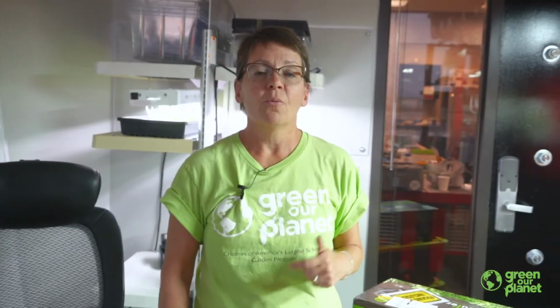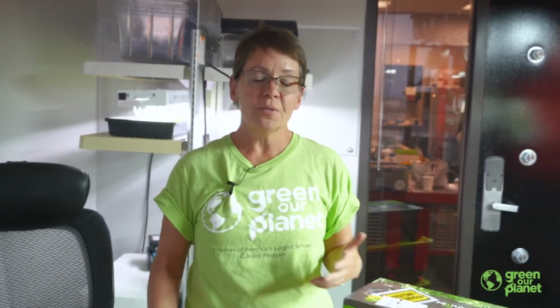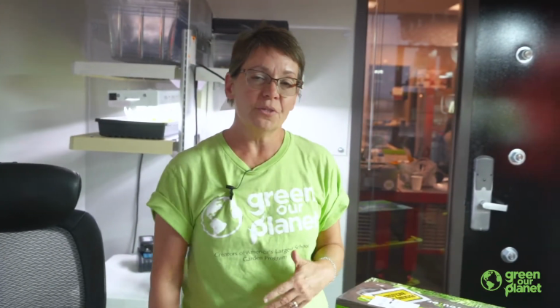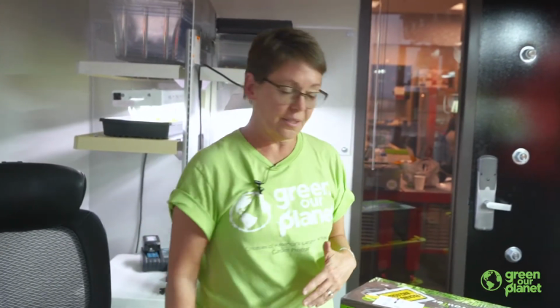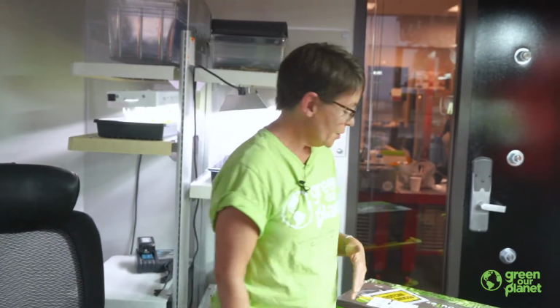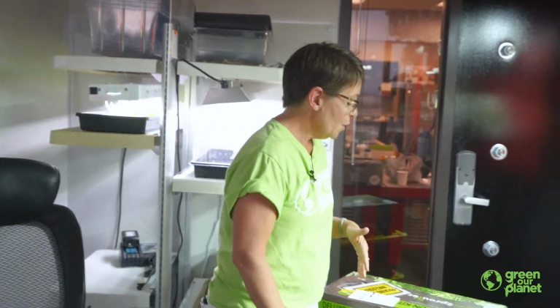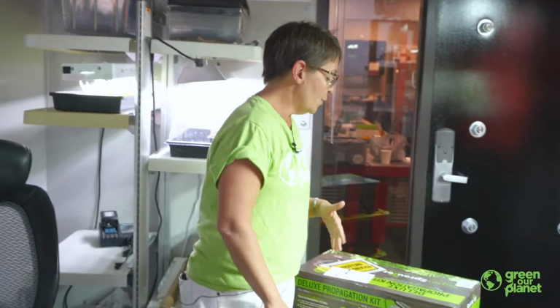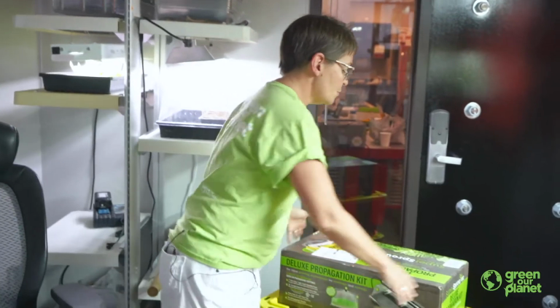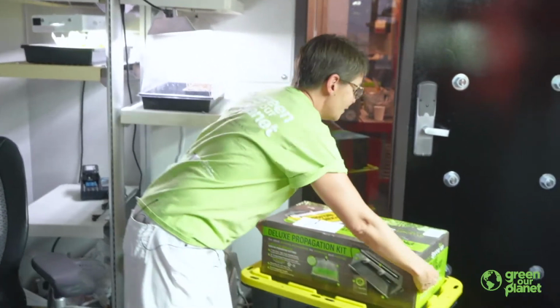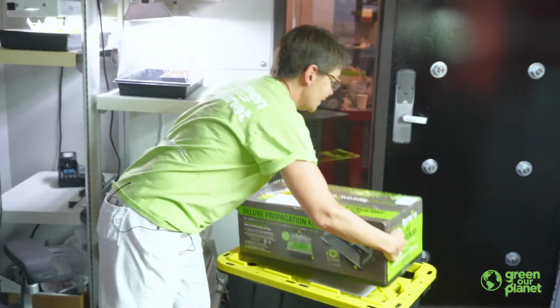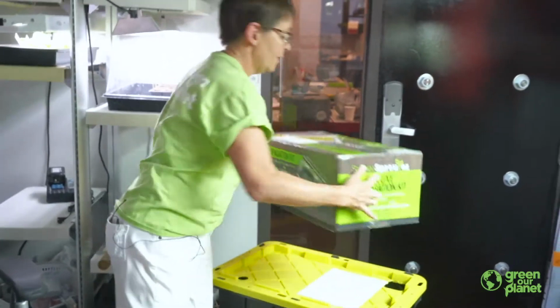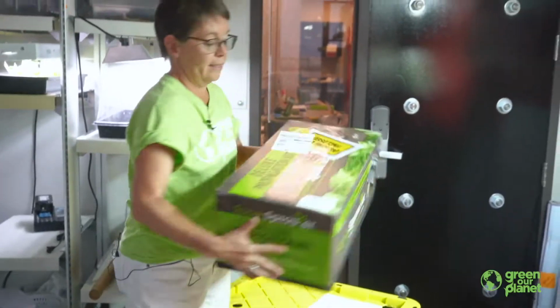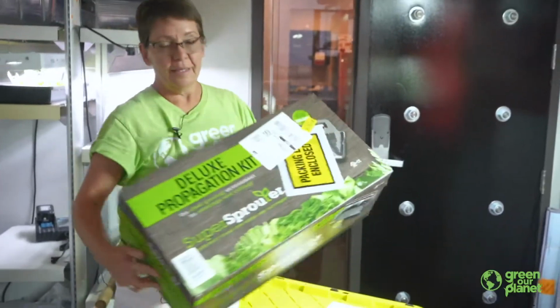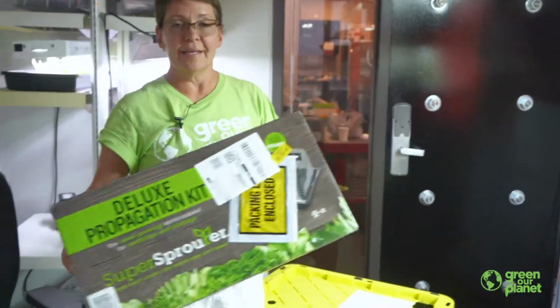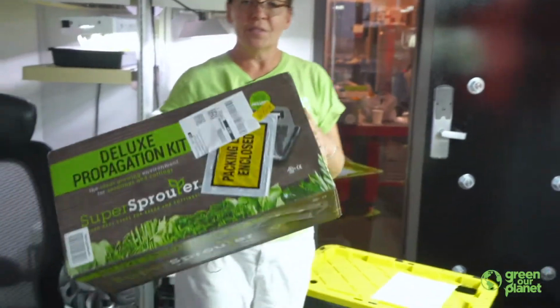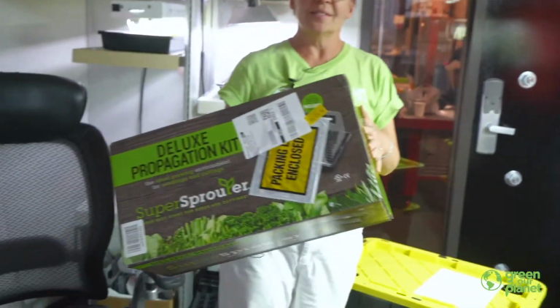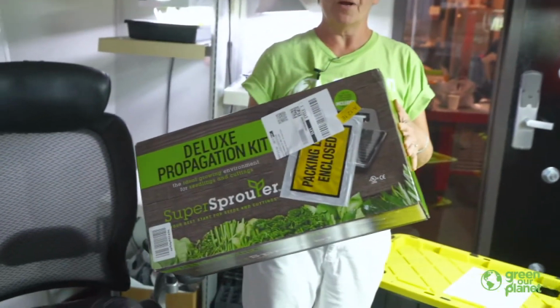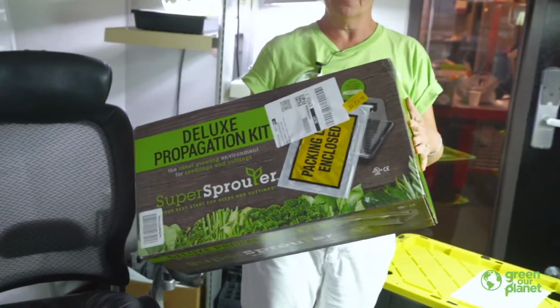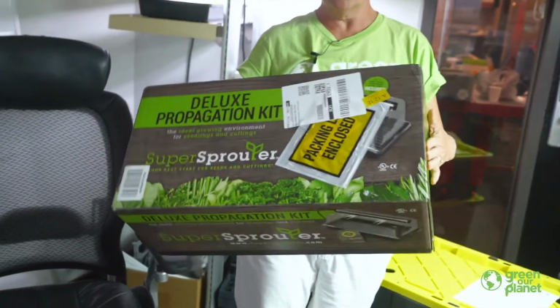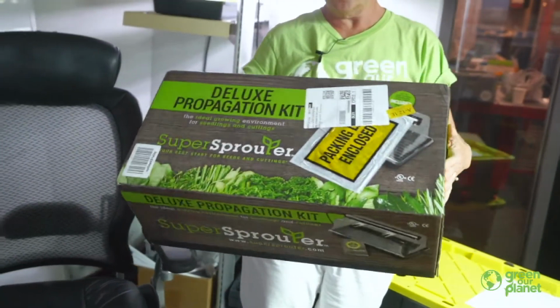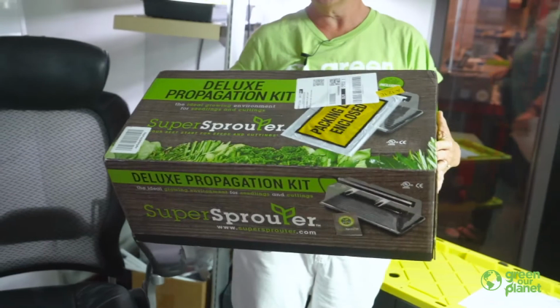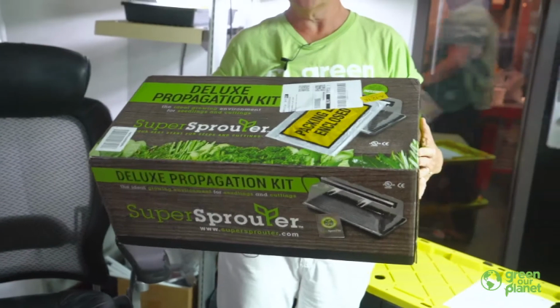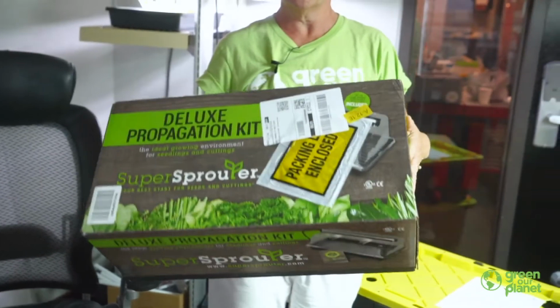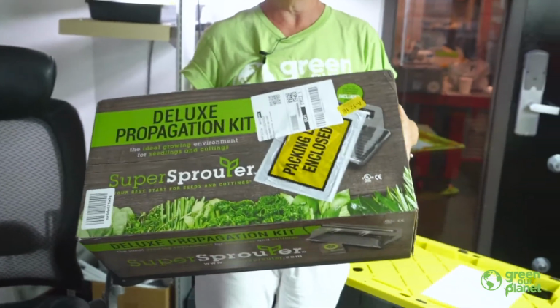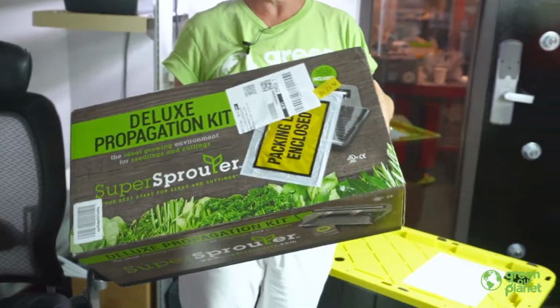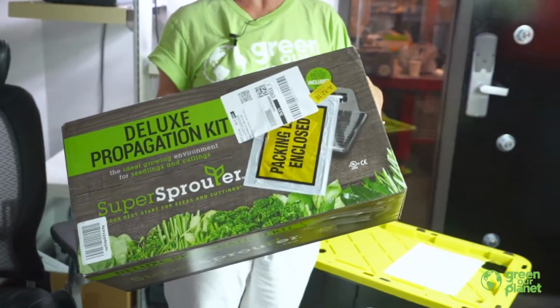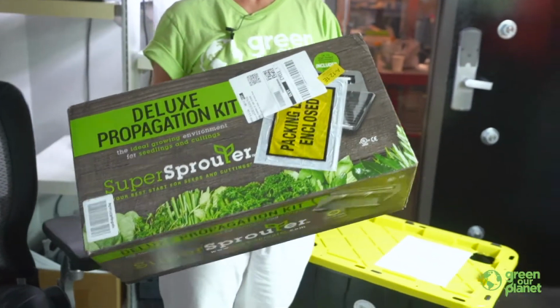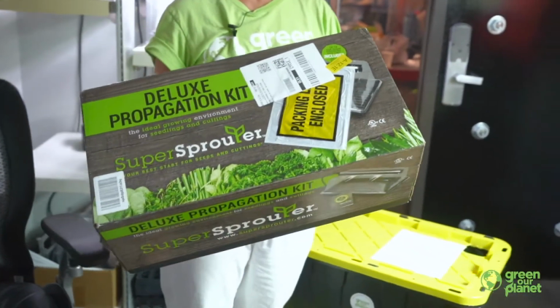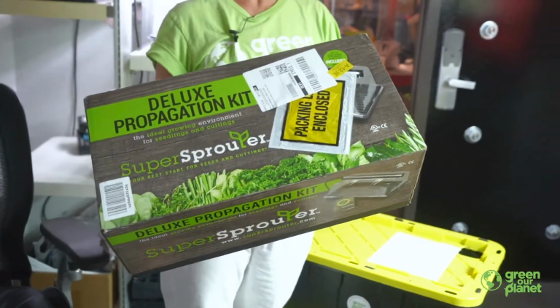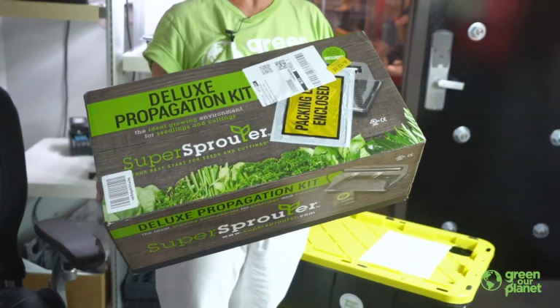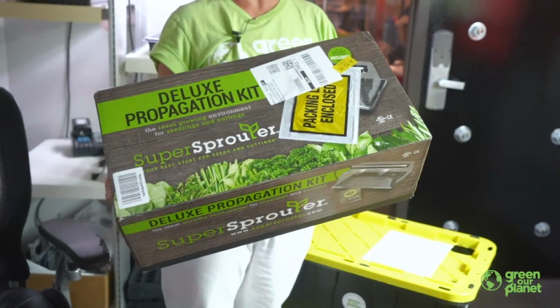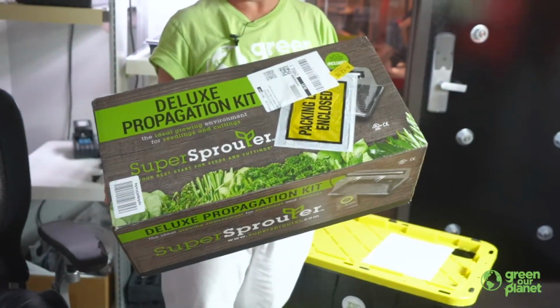When you receive your systems, you will first probably see this item. This is the seed sprouter. This is where you will start your seeds that will go into the various hydroponic systems that you'll be setting up.